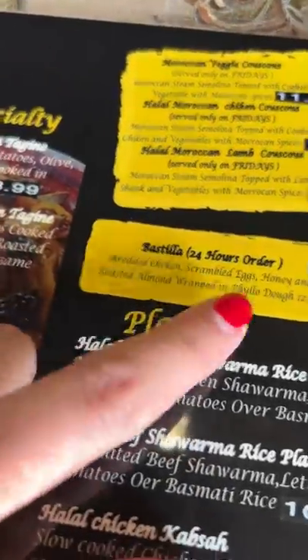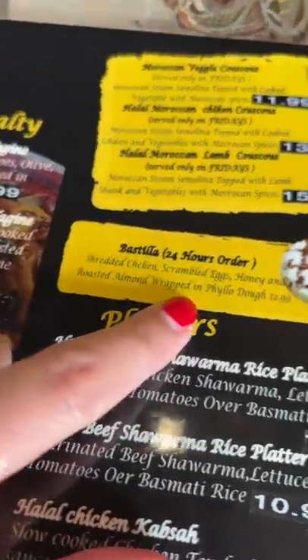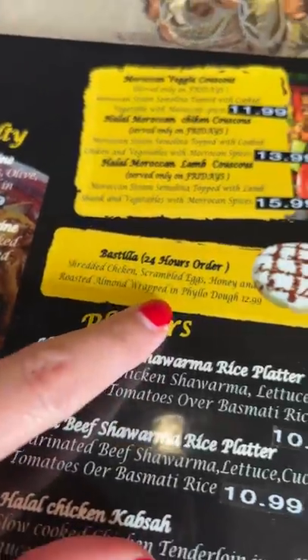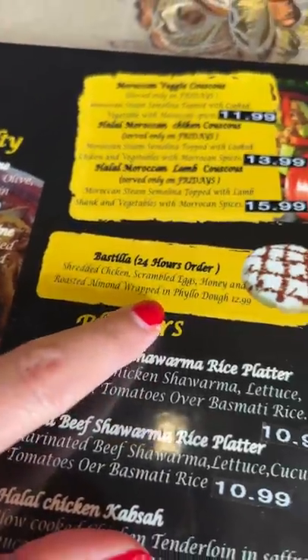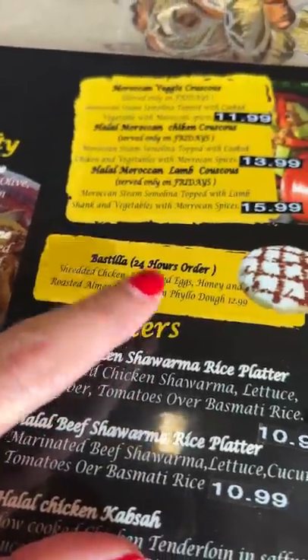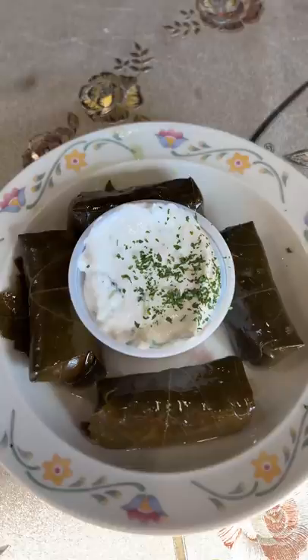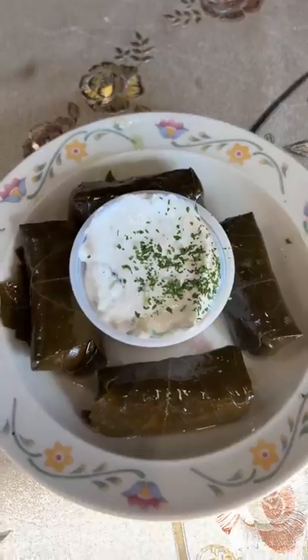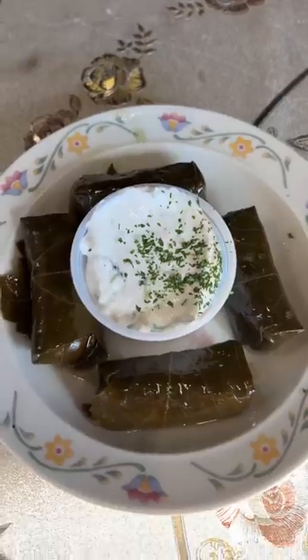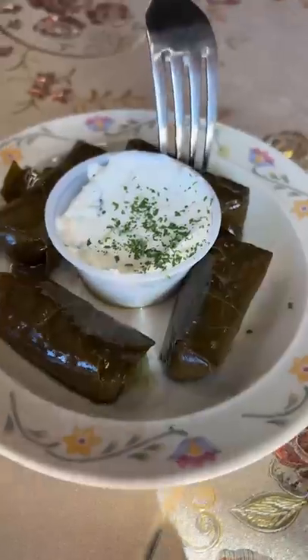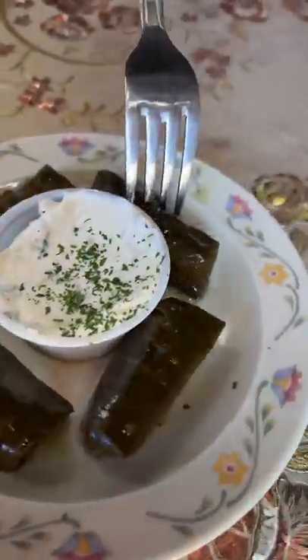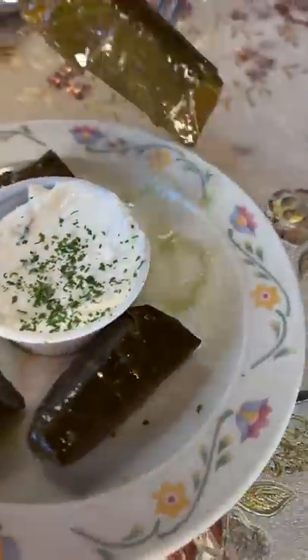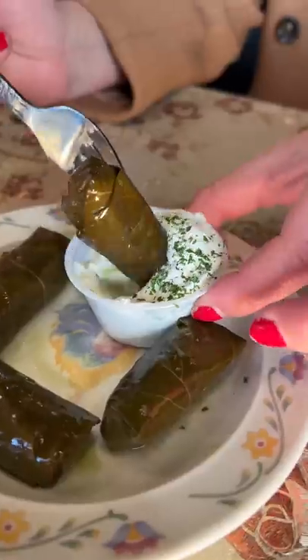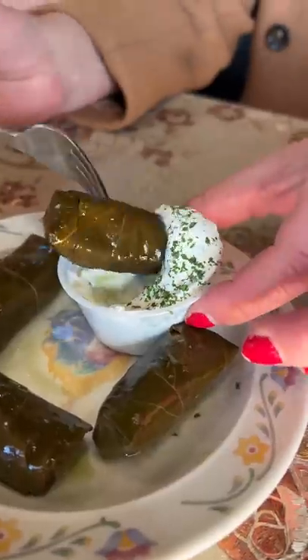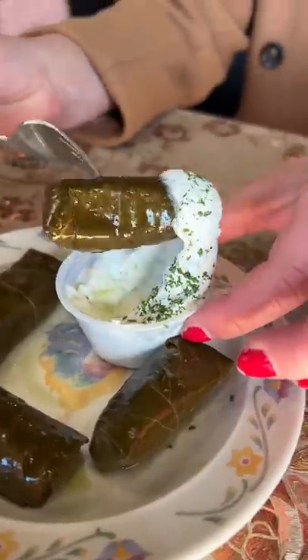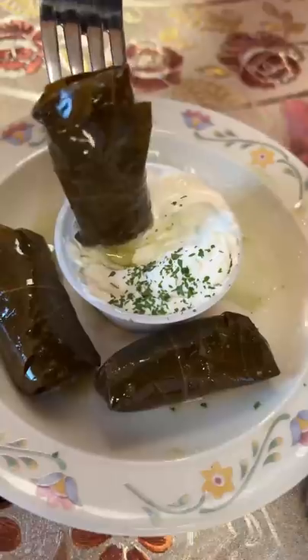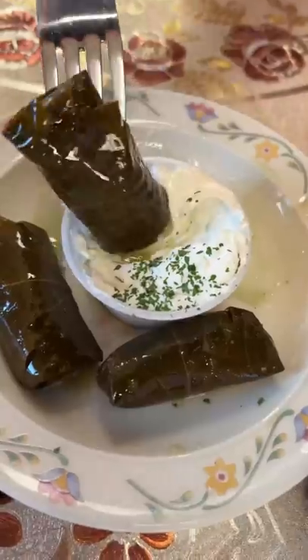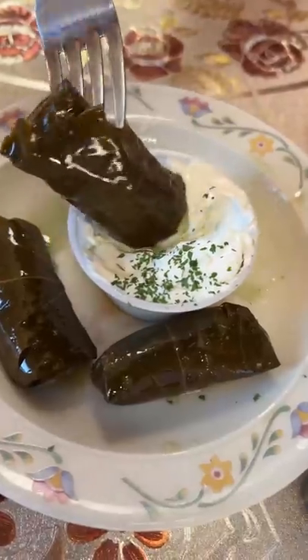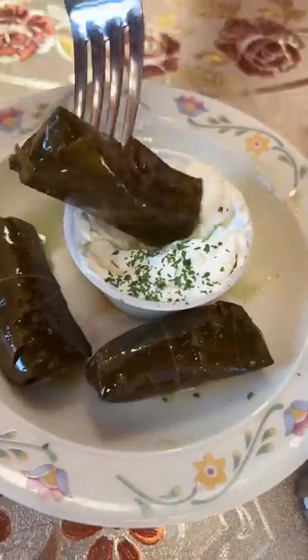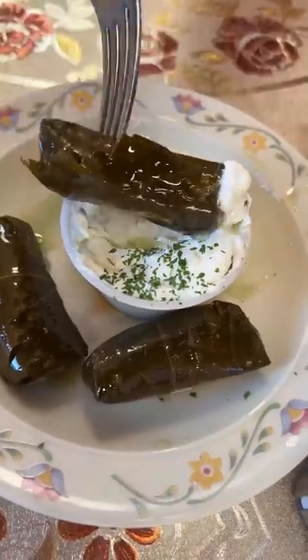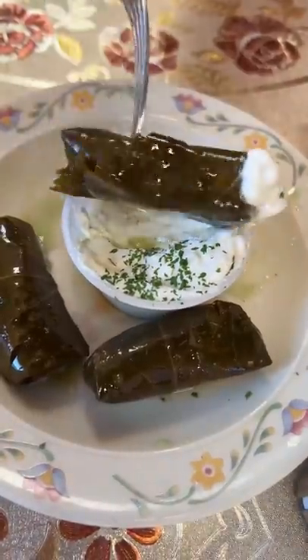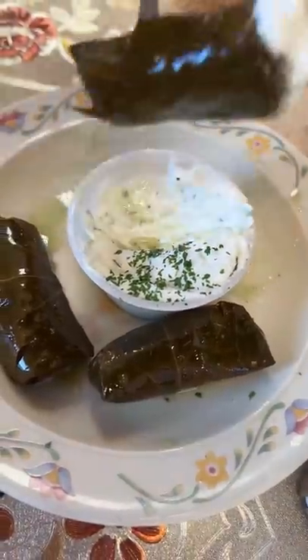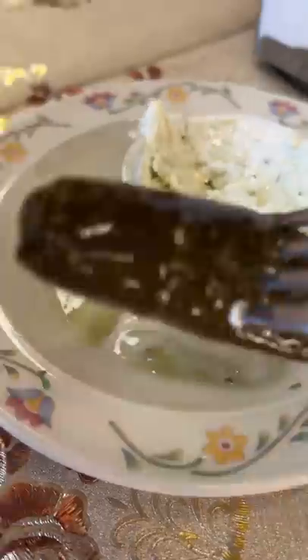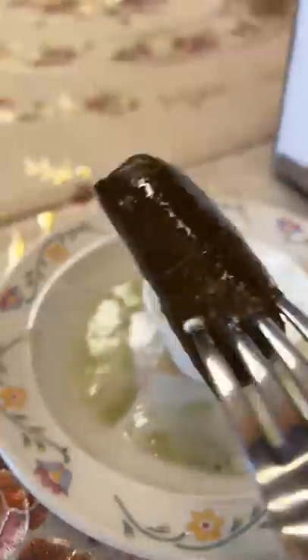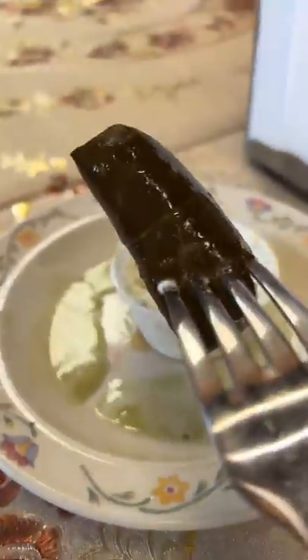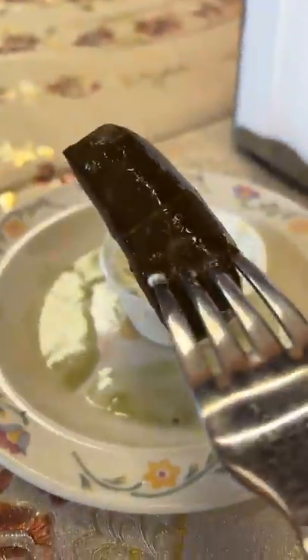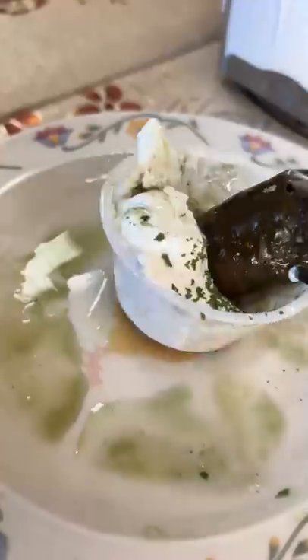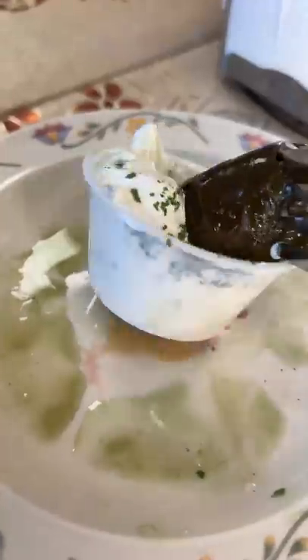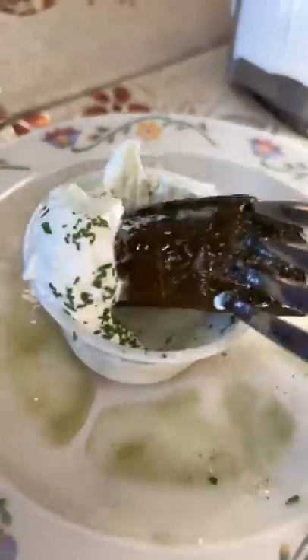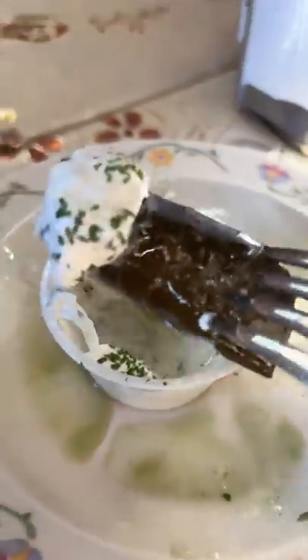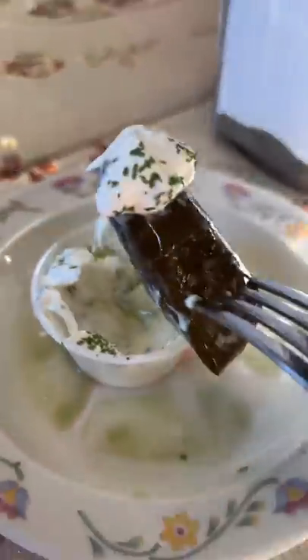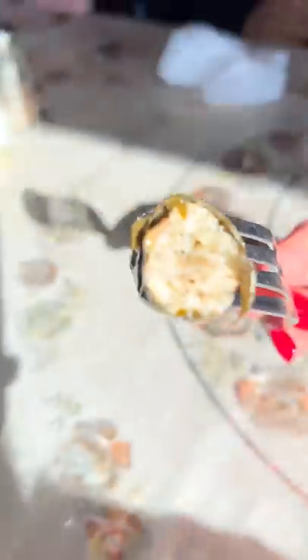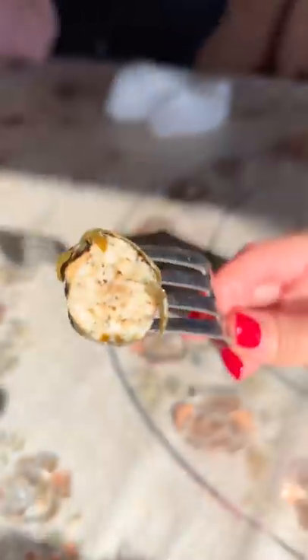I got an order of the chicken tagine, but the bastilla needed 24-hour notice so I'll have to try that another time. I also got the dolme, which are stuffed grape leaves, and Holly got some Turkish coffee.